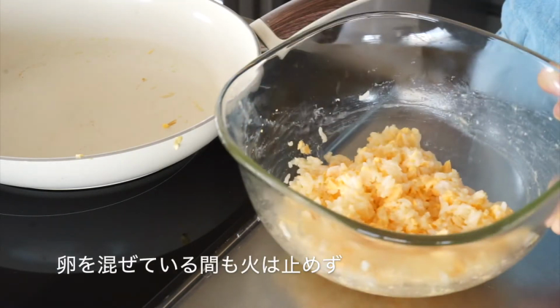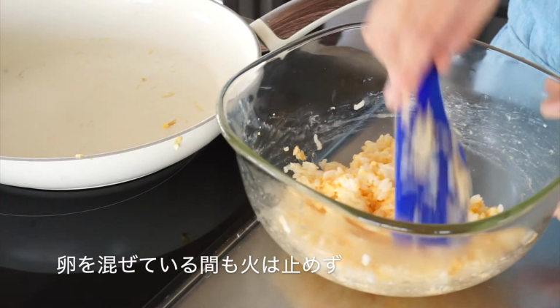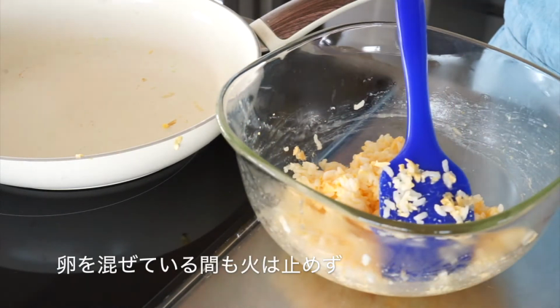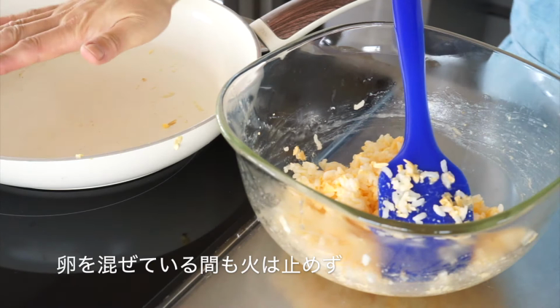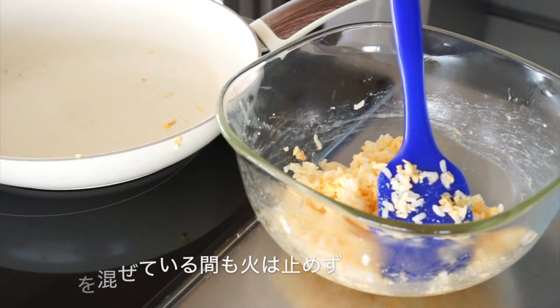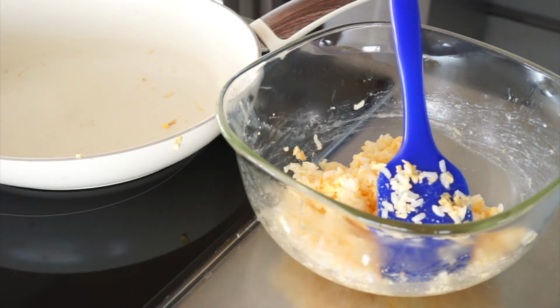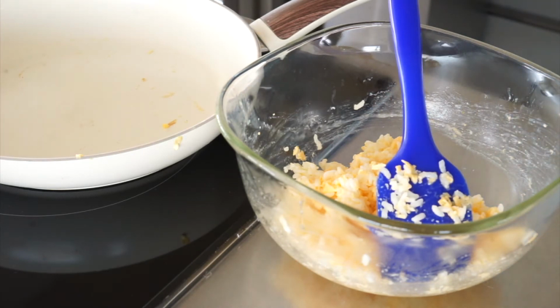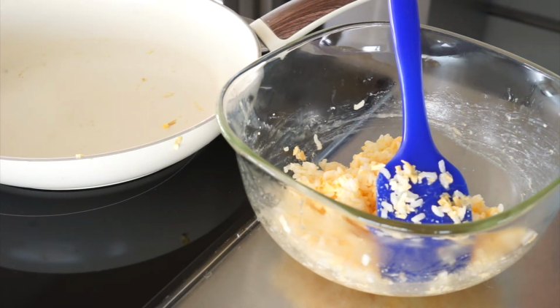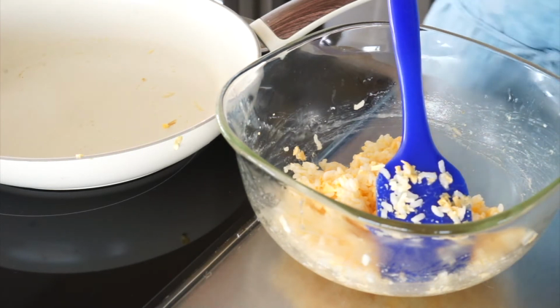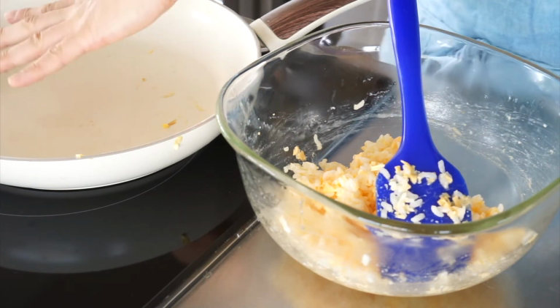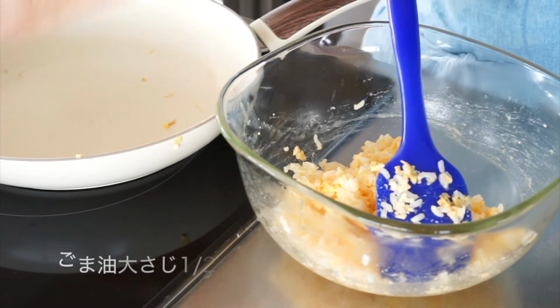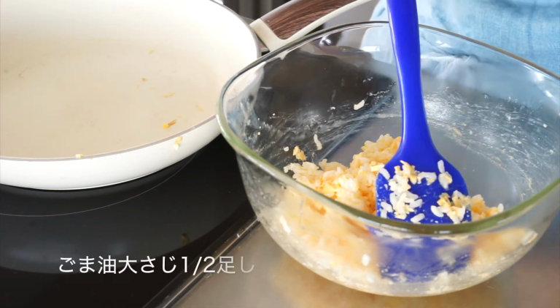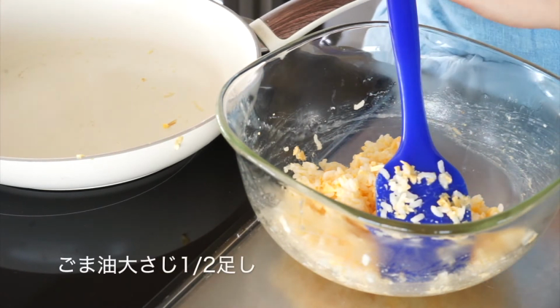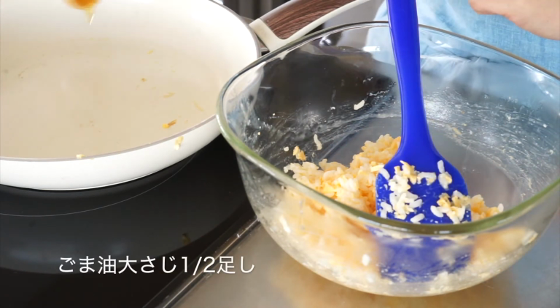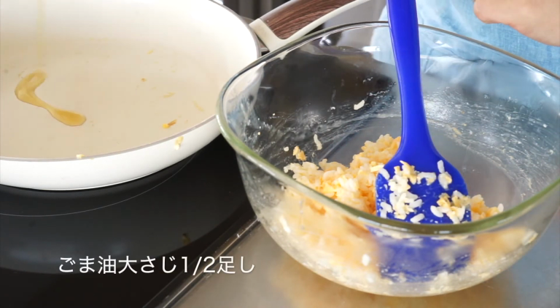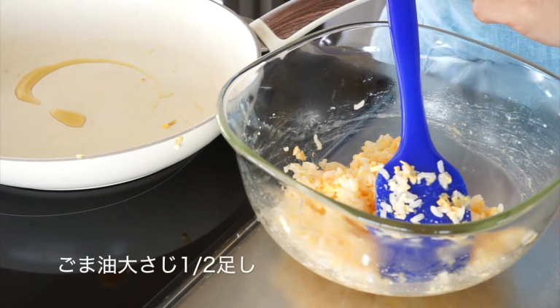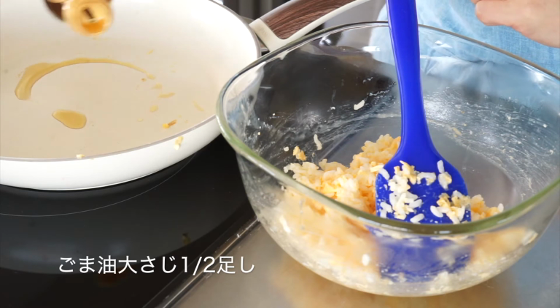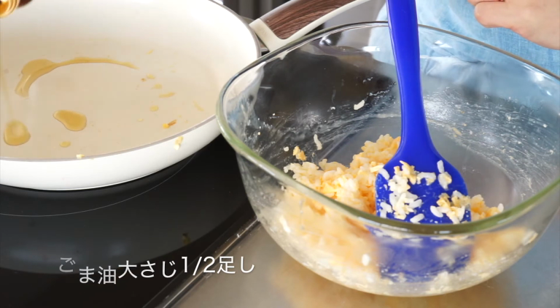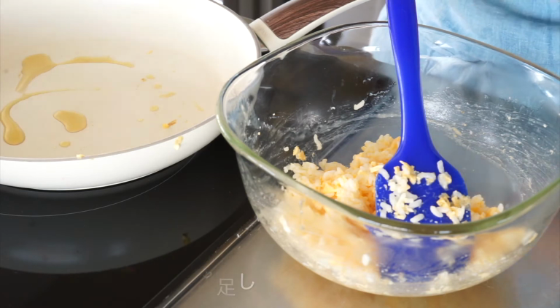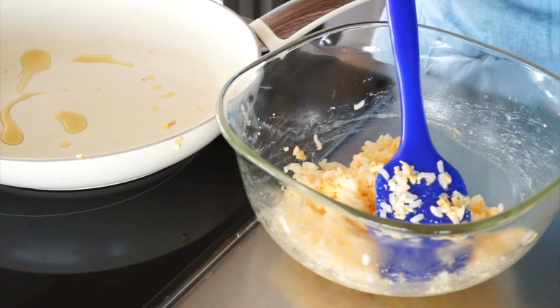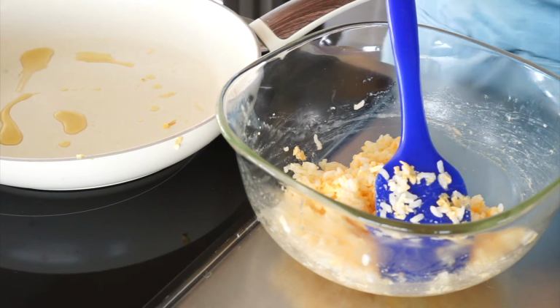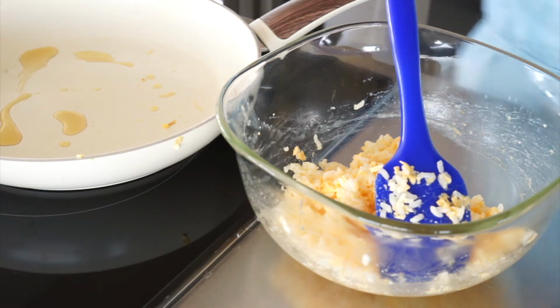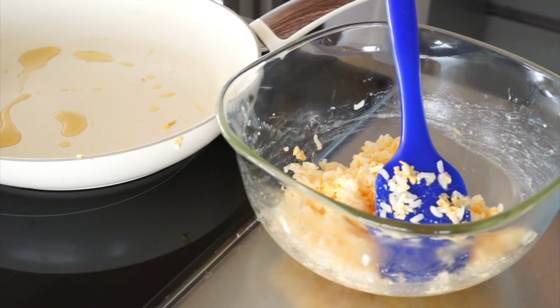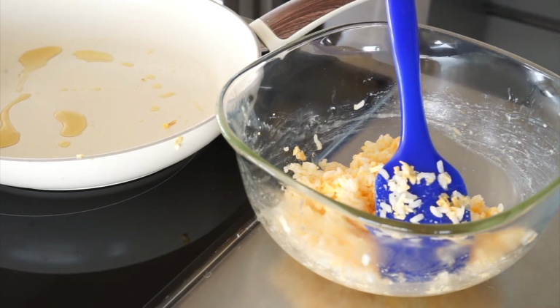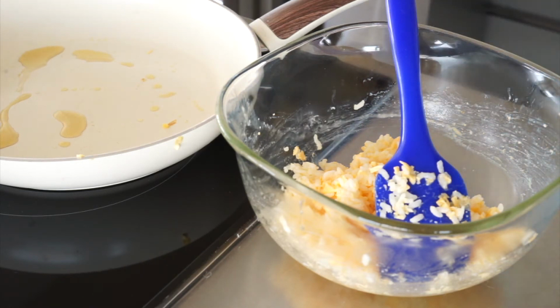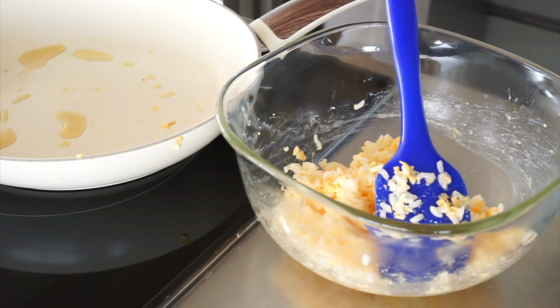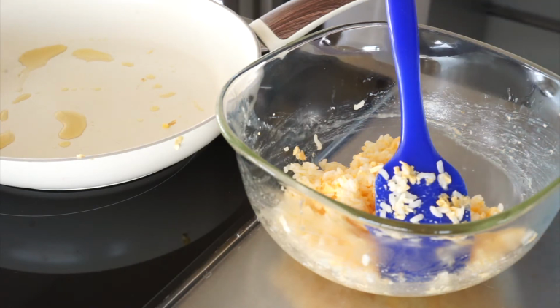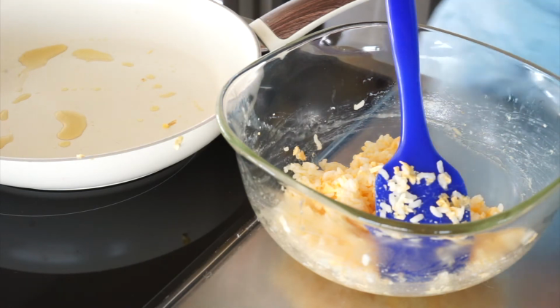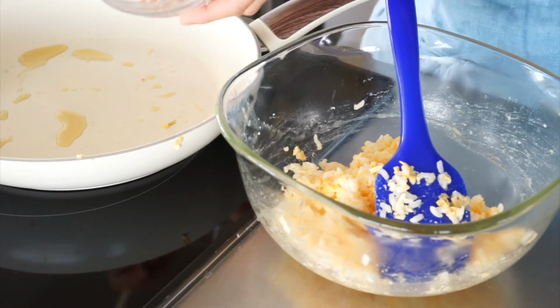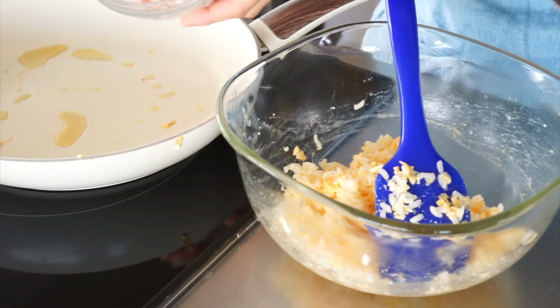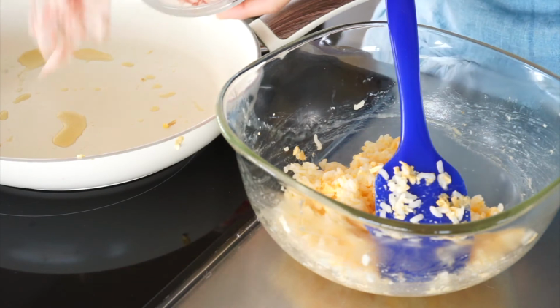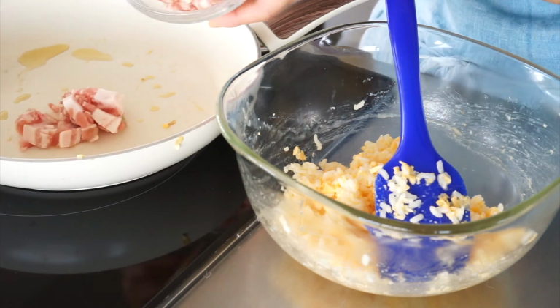Now, we're going to heat the fried pan into a little bit. Now, we're going to add a little bit of sauce. I will add a little bit of beef.